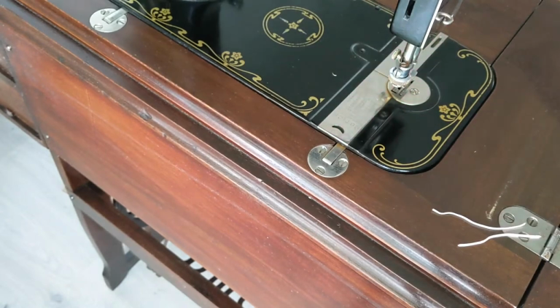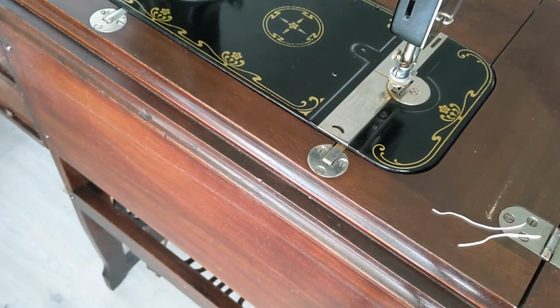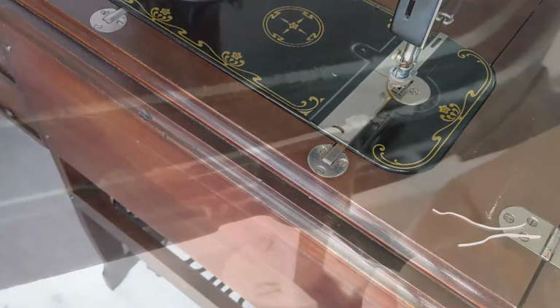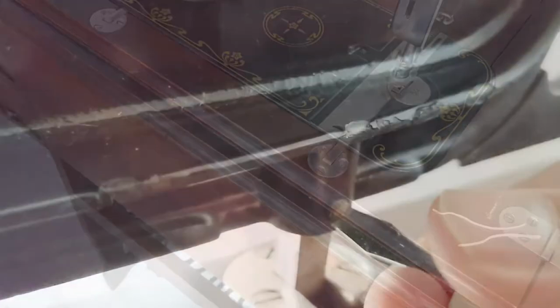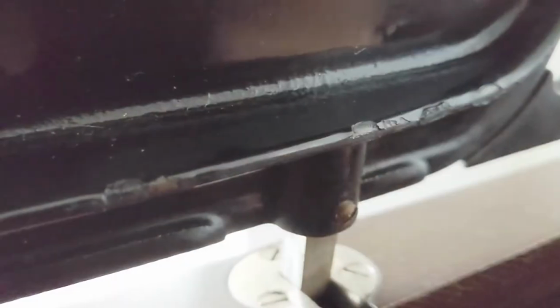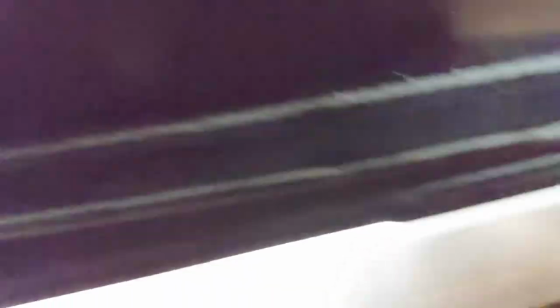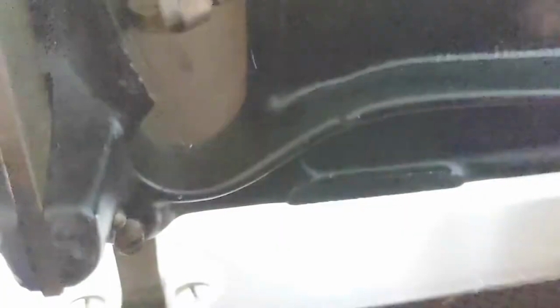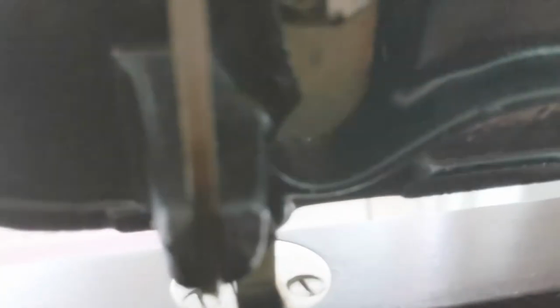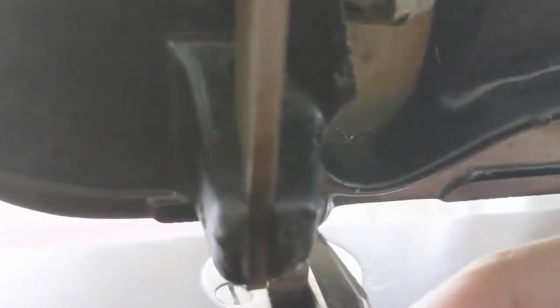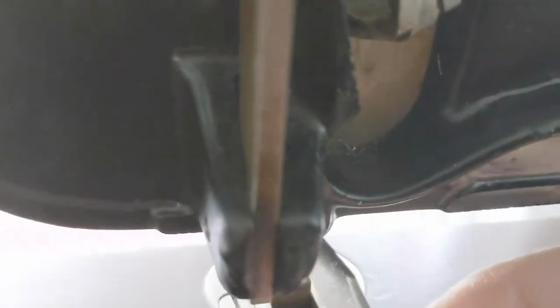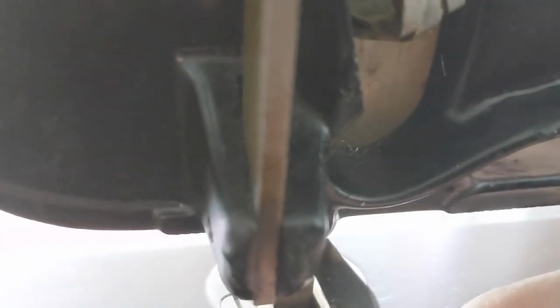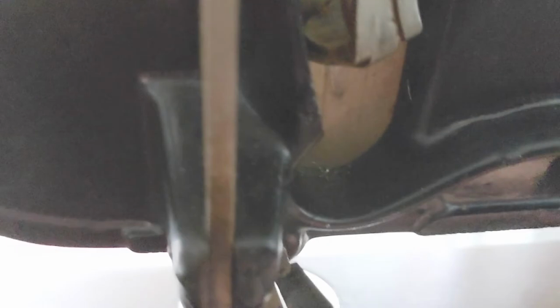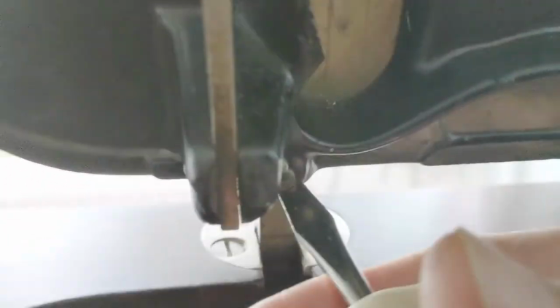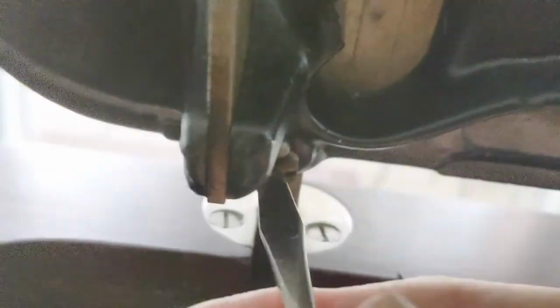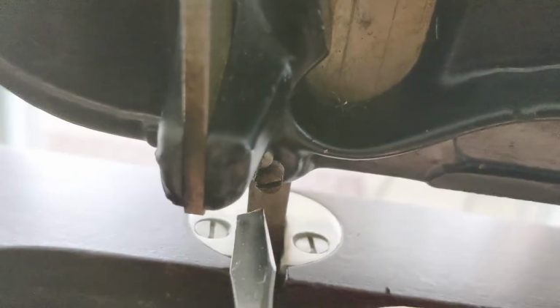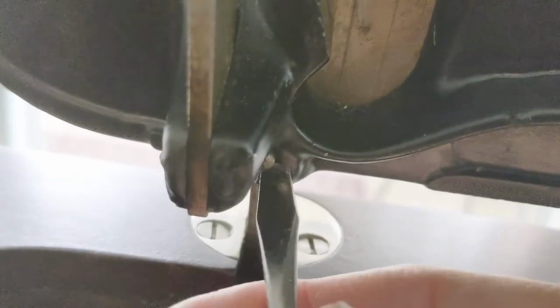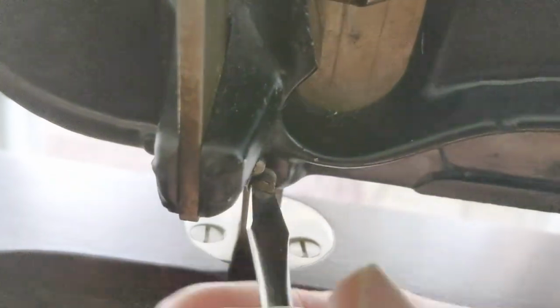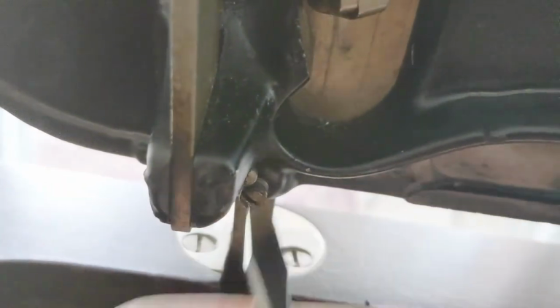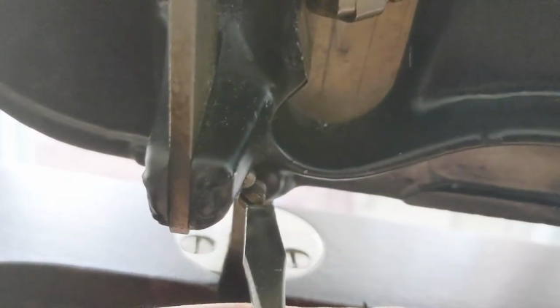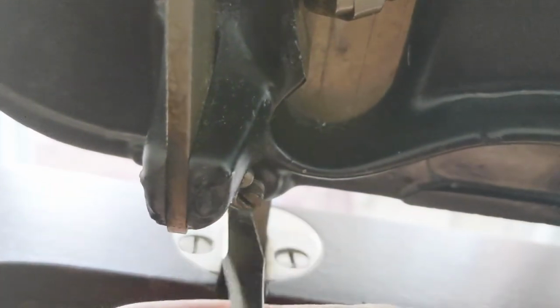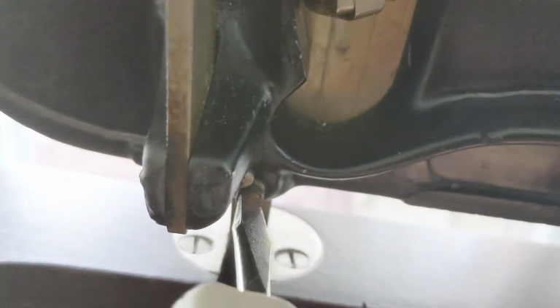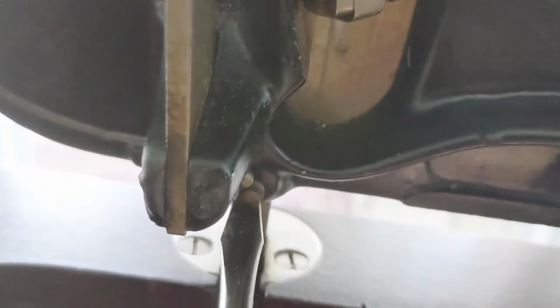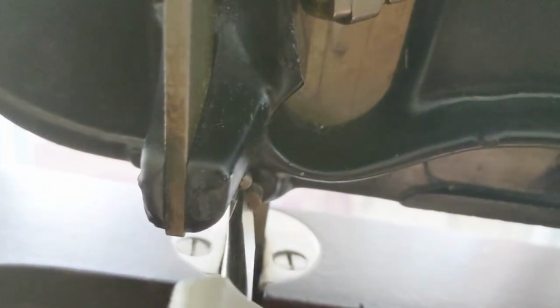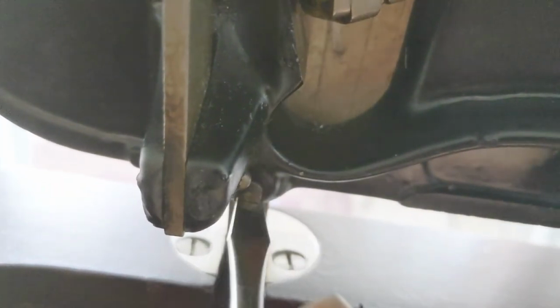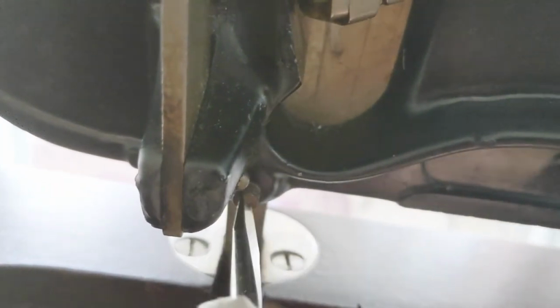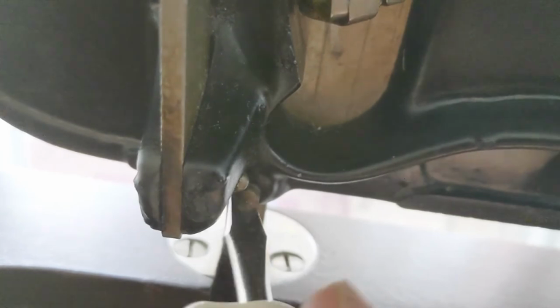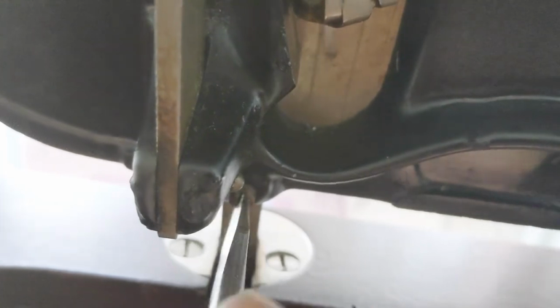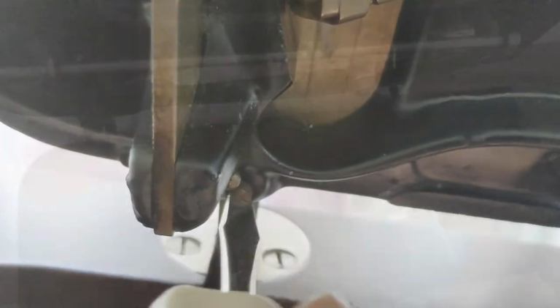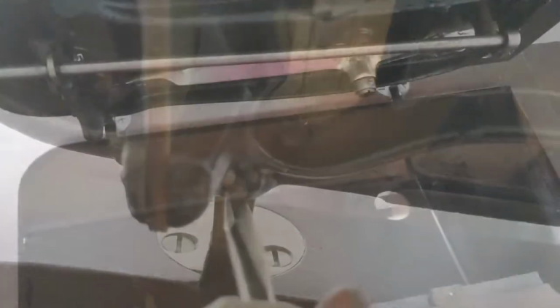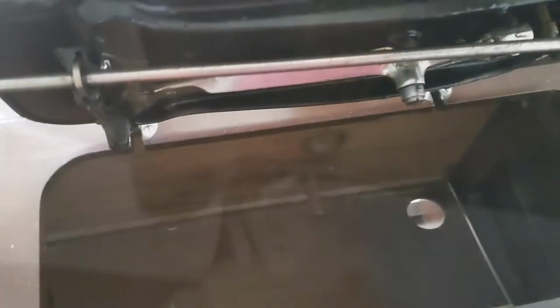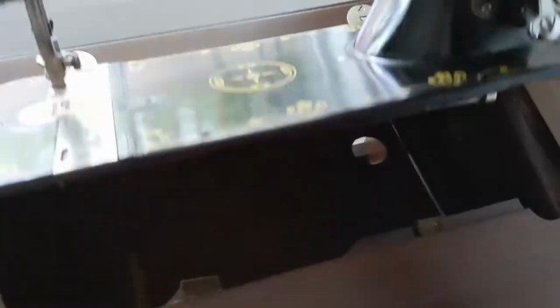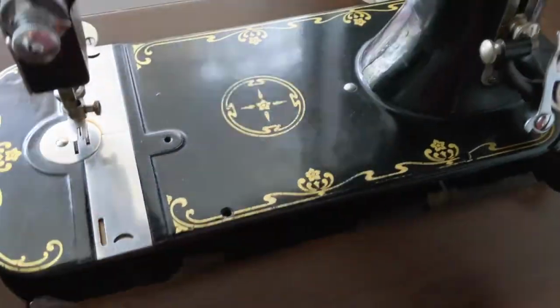Now I'll just tighten the screws on each hinge and the machine is safely attached within the cabinet without a lot of fuss.